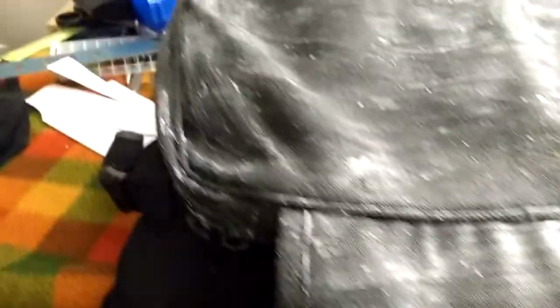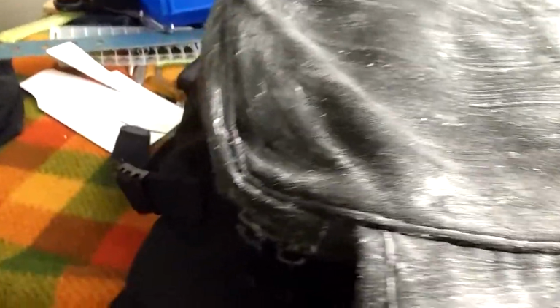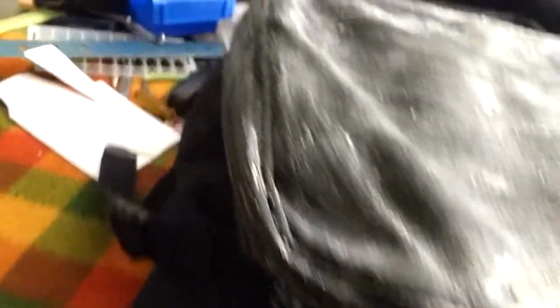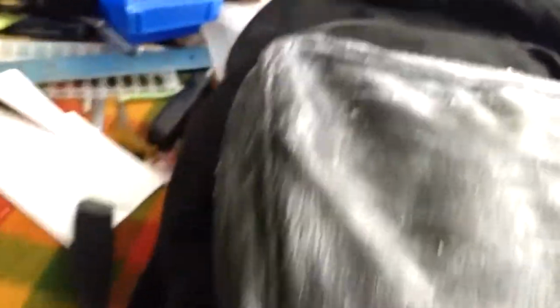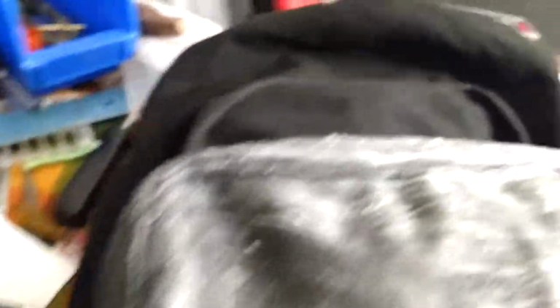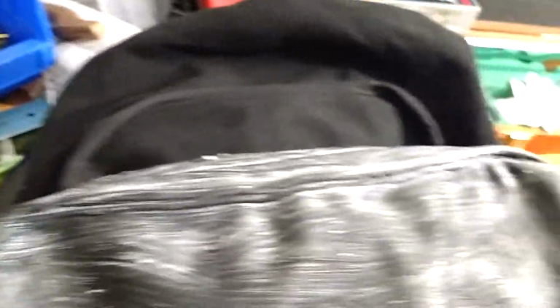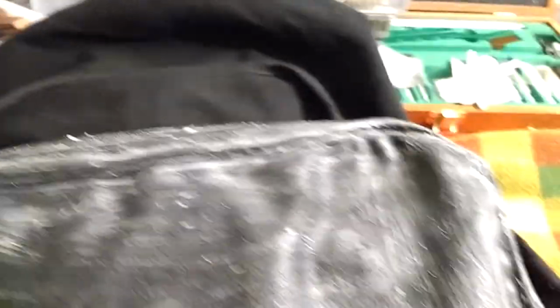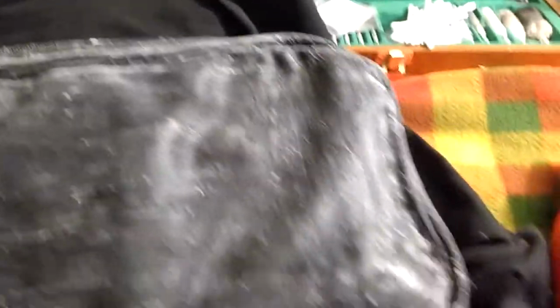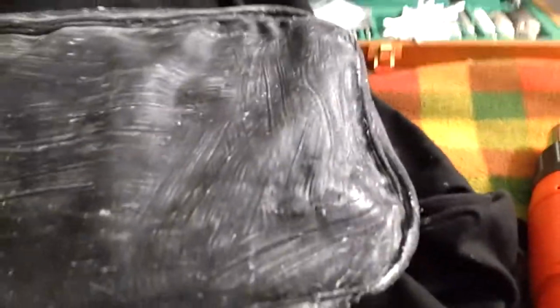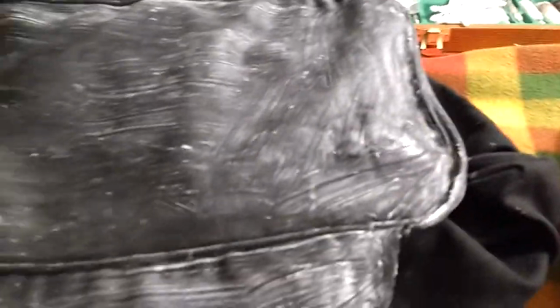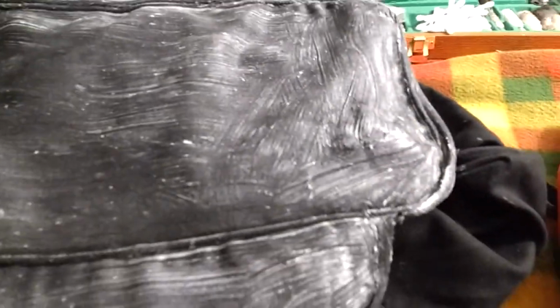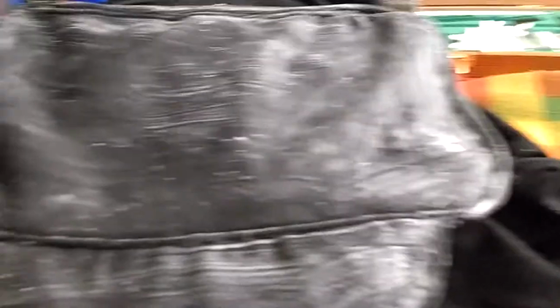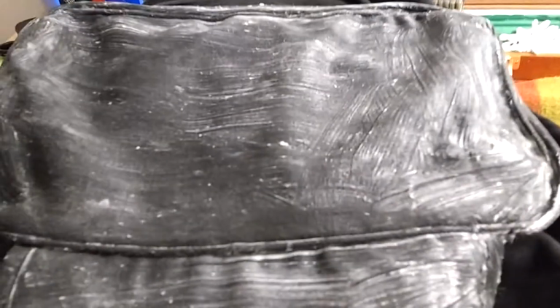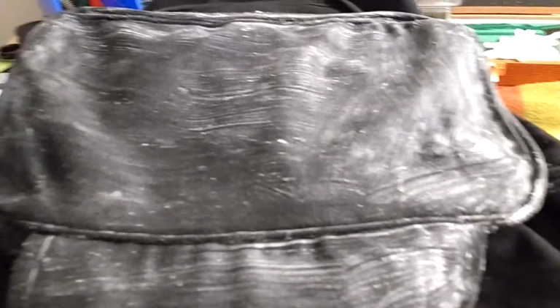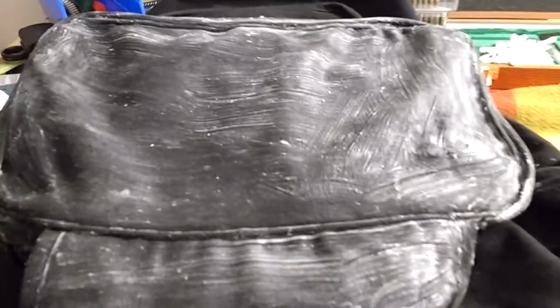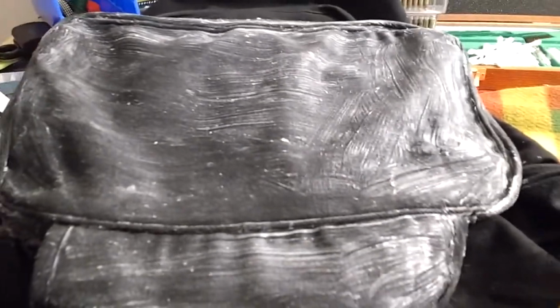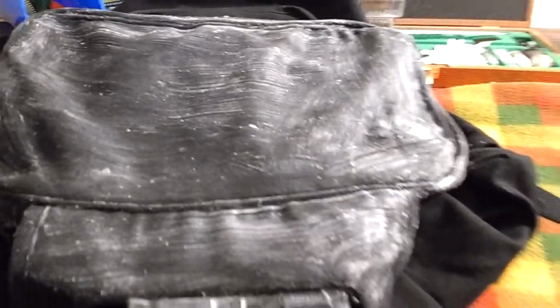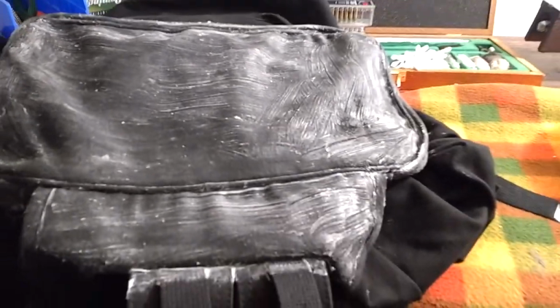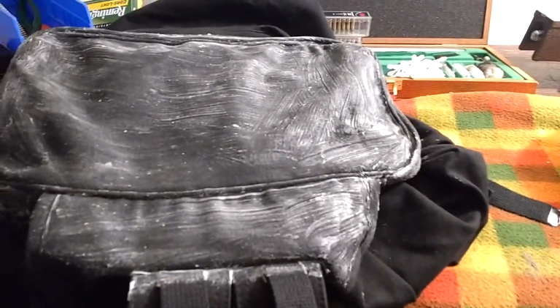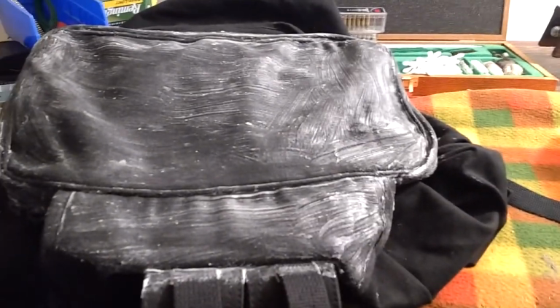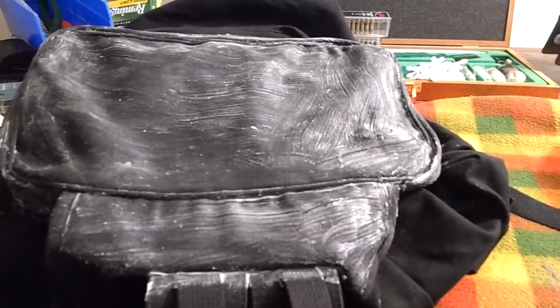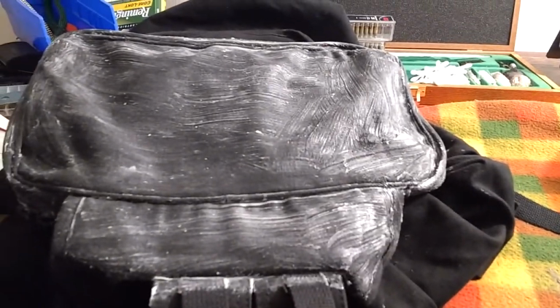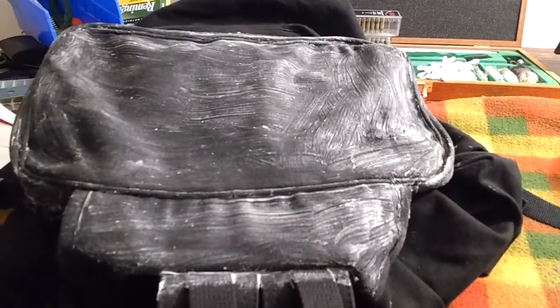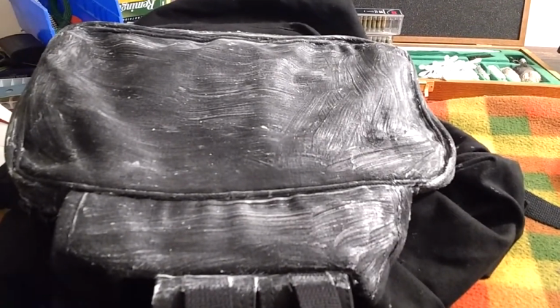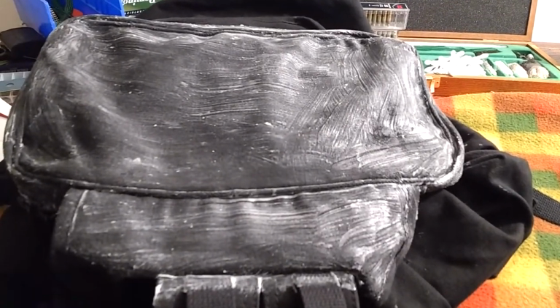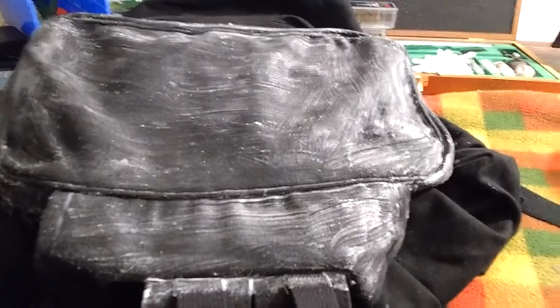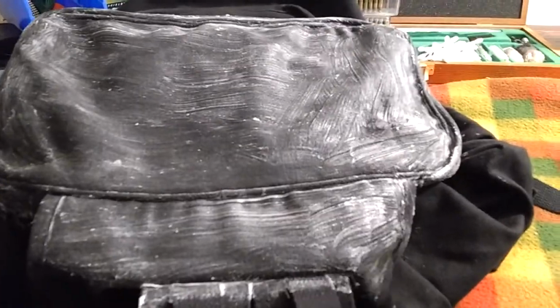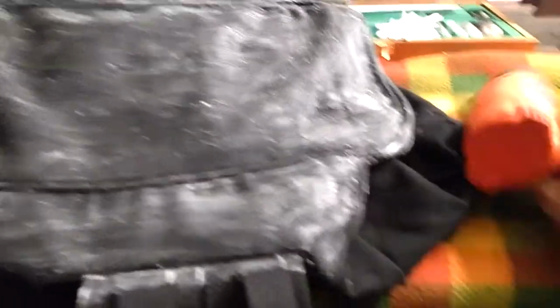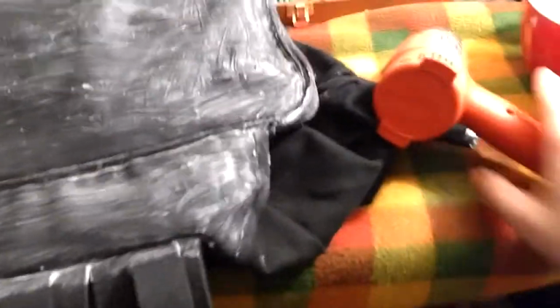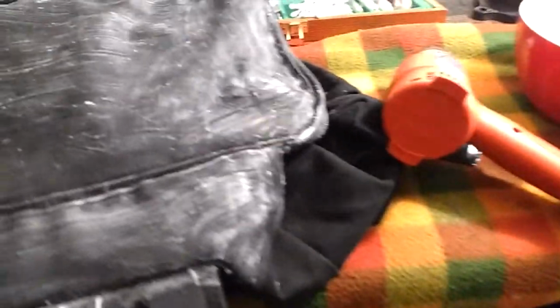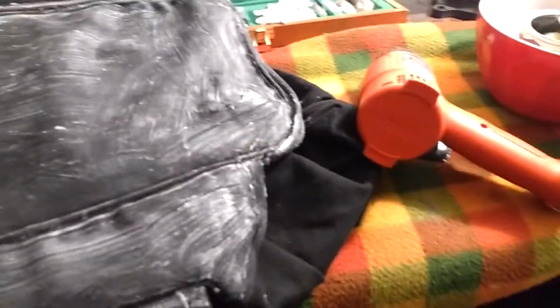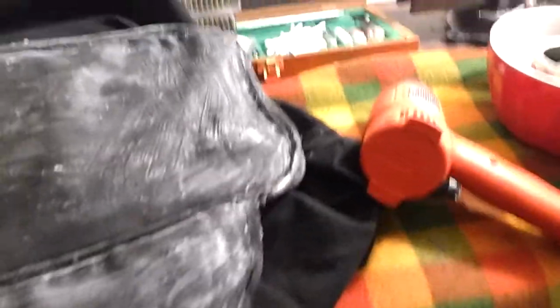This is basically the whole top flap done. It didn't take too long, actually — it went quicker than I thought. And I'm going to melt it in, and you'll get to see how that goes. As long as I plug this thing in, things will go great.